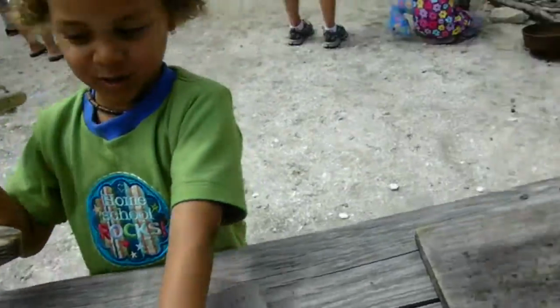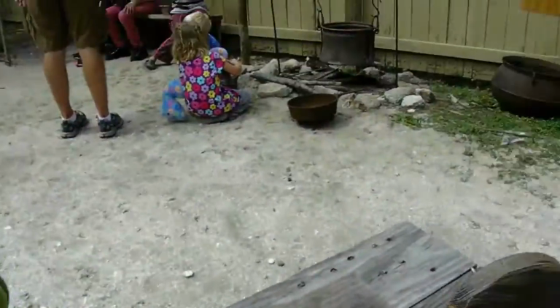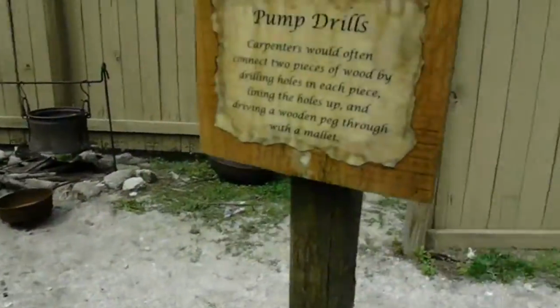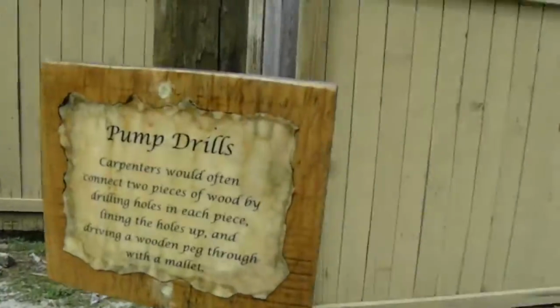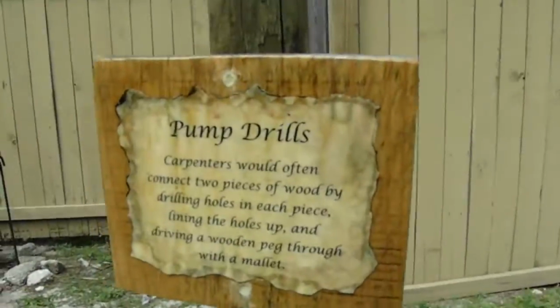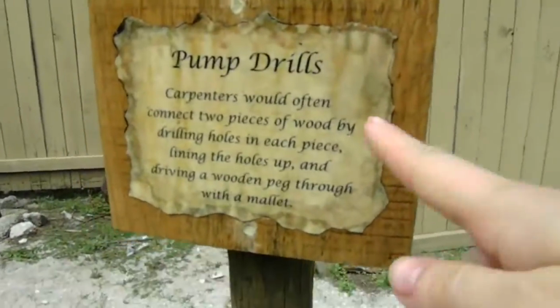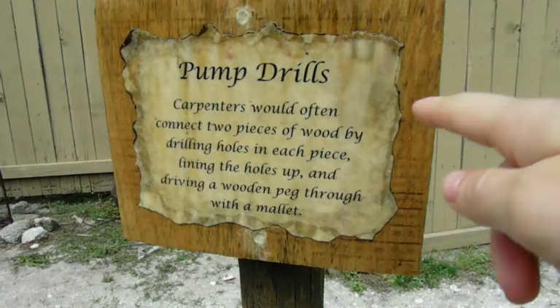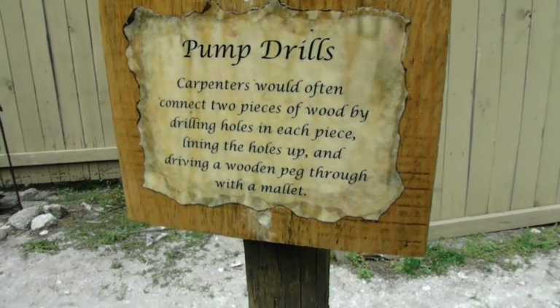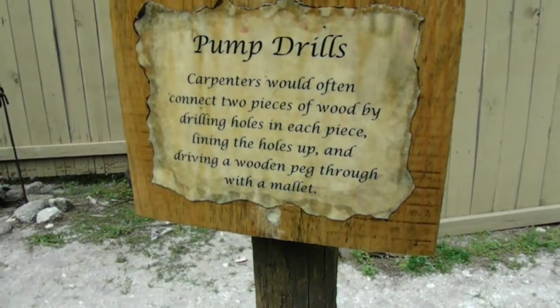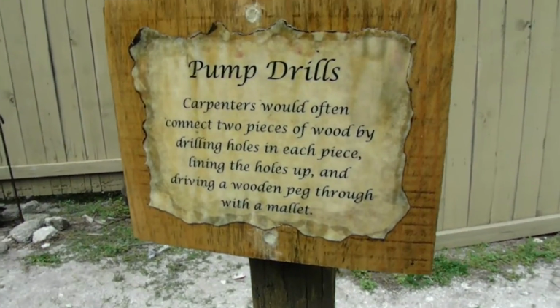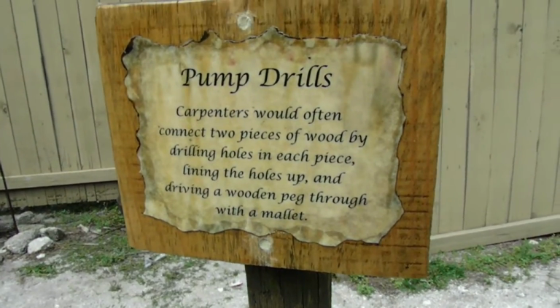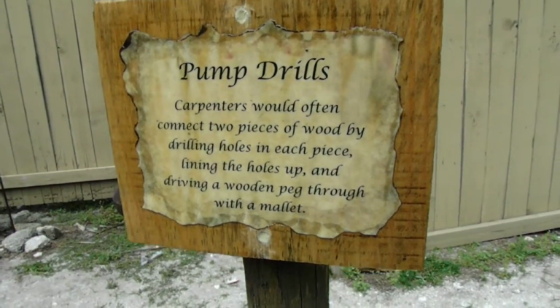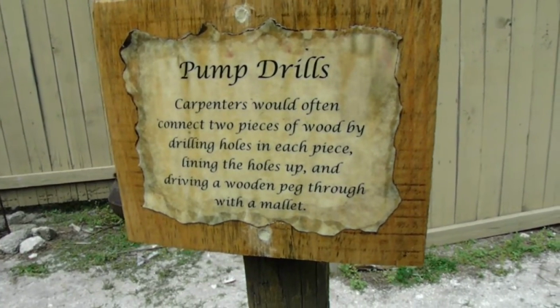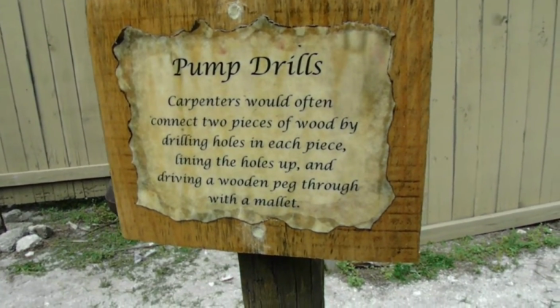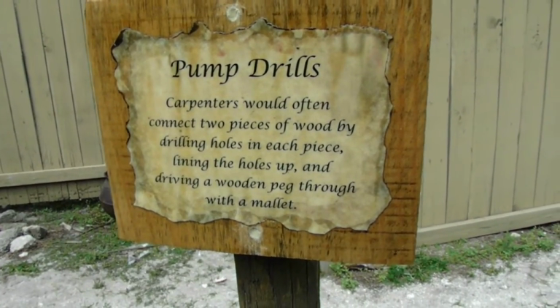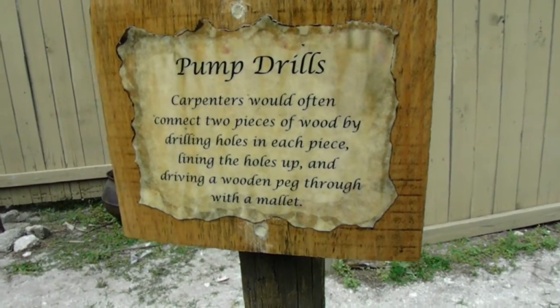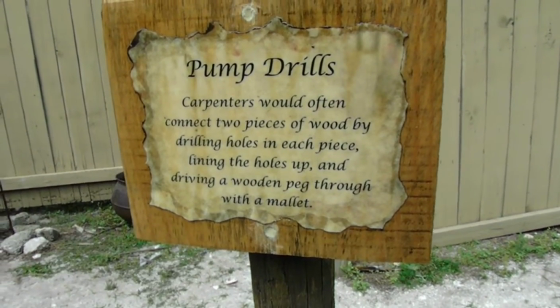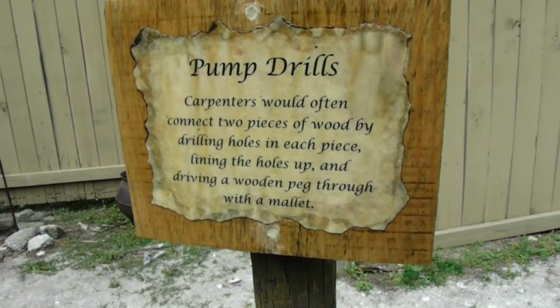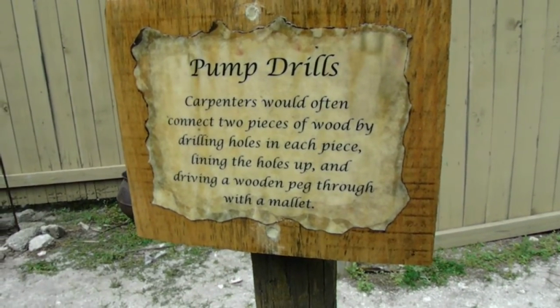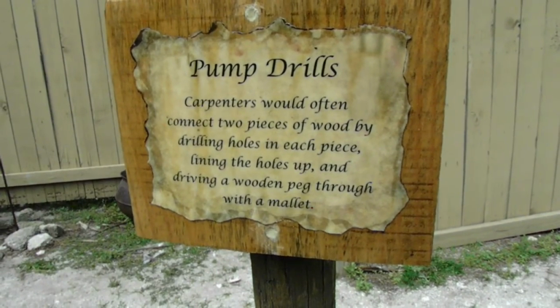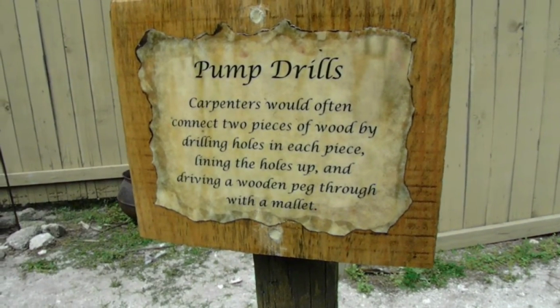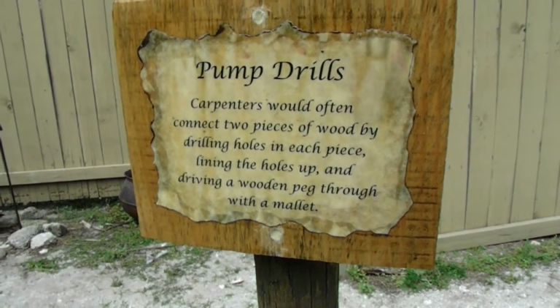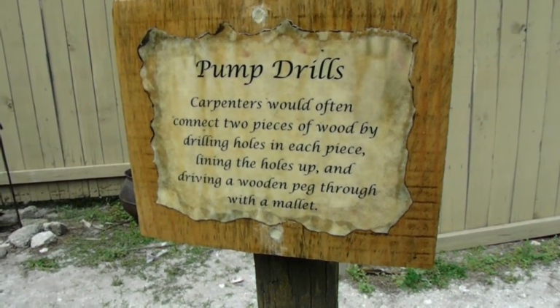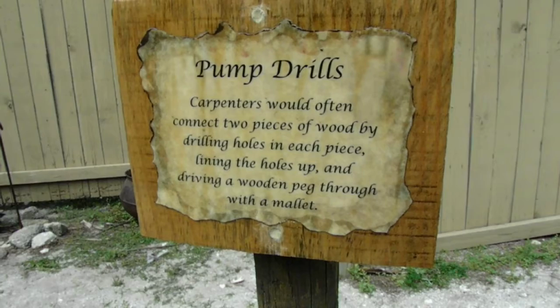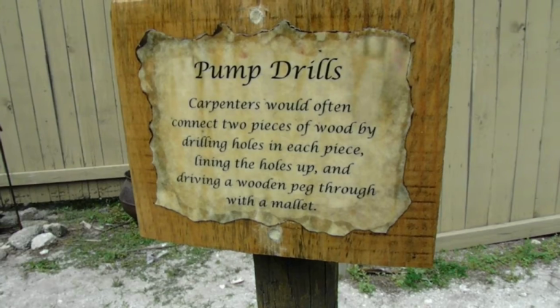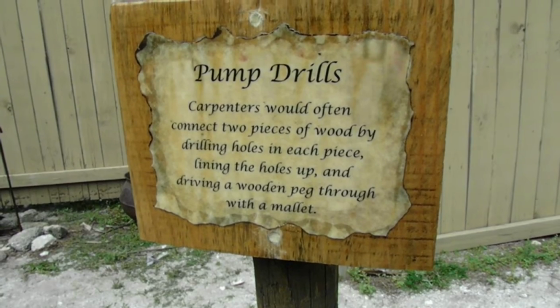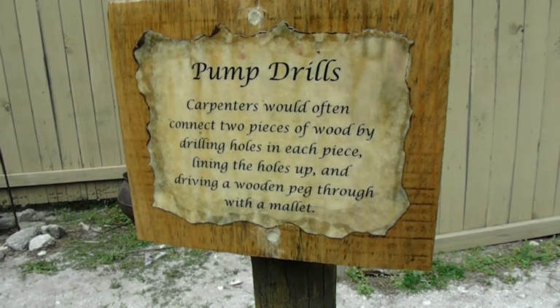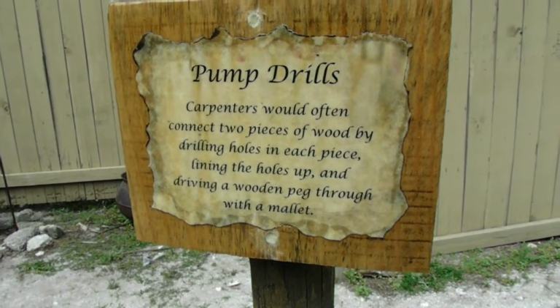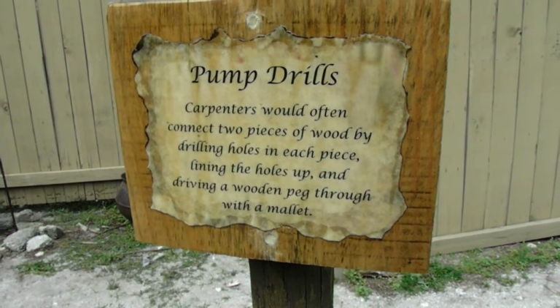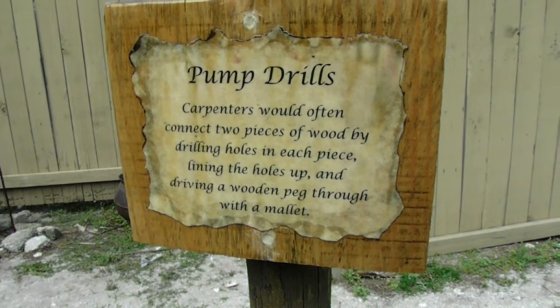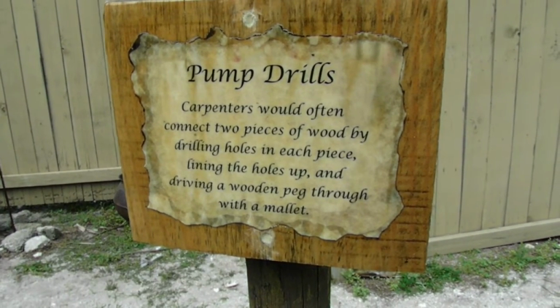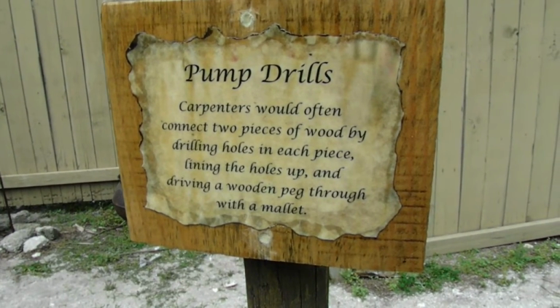These holes. What's it called? Tom's drill. It's very nice.